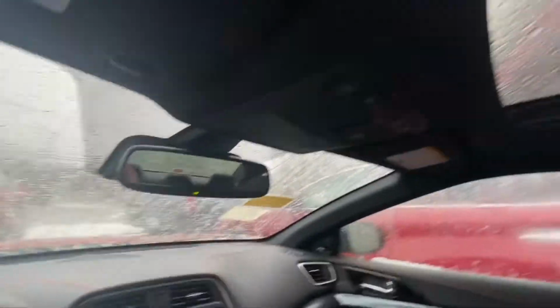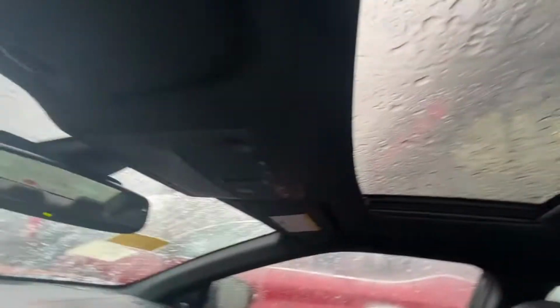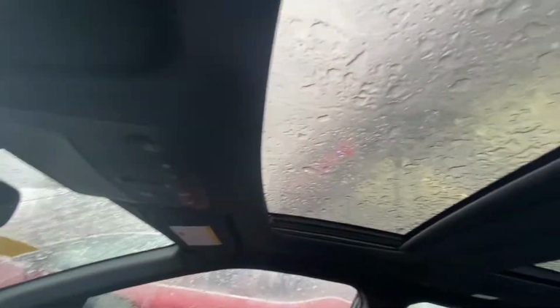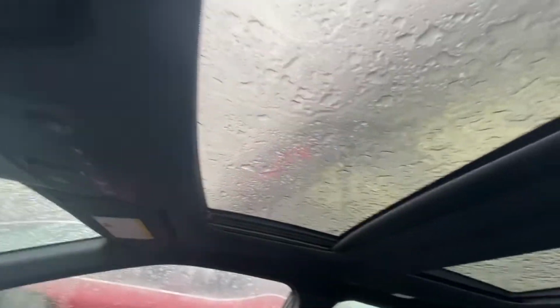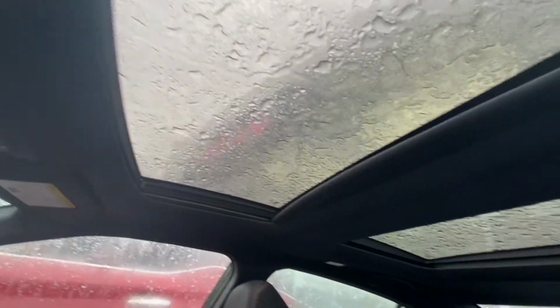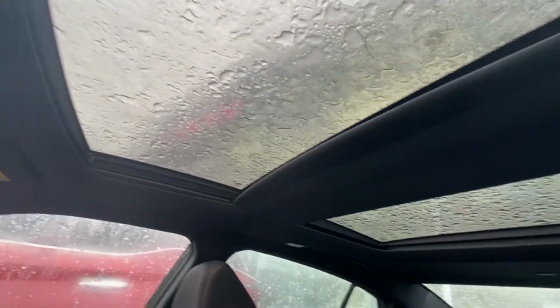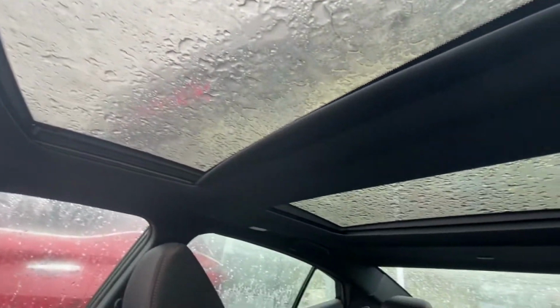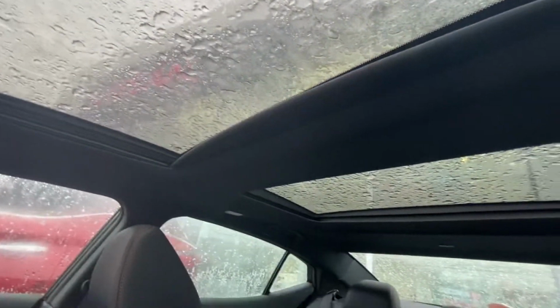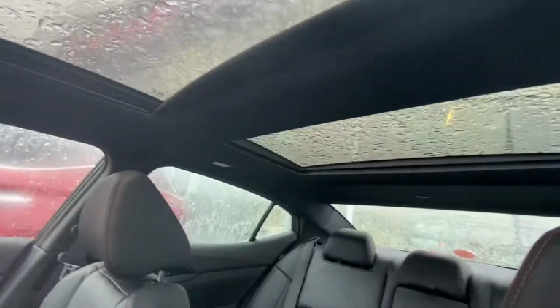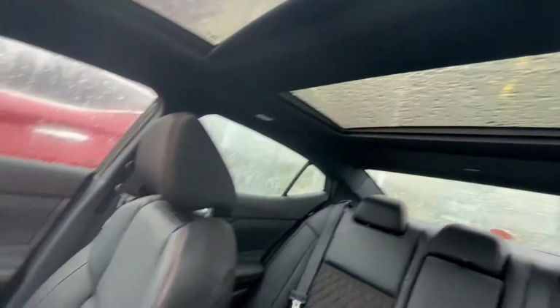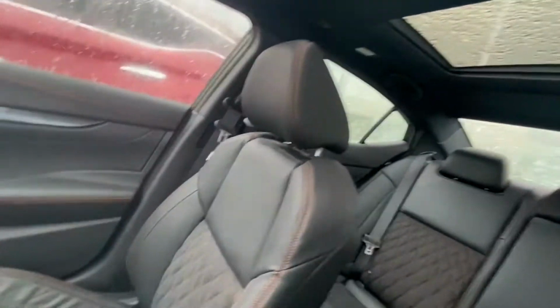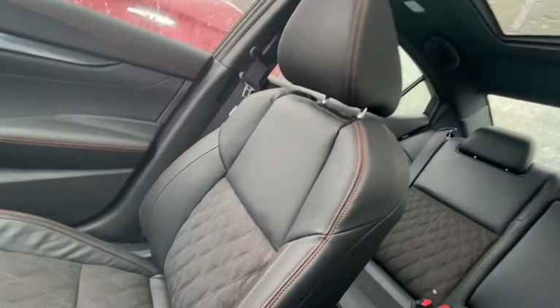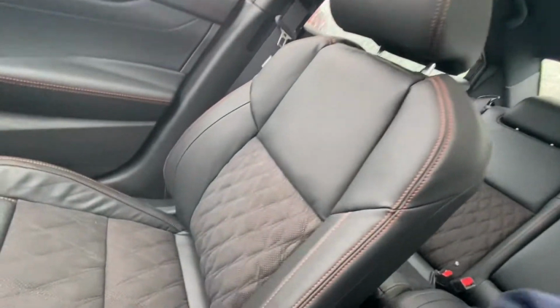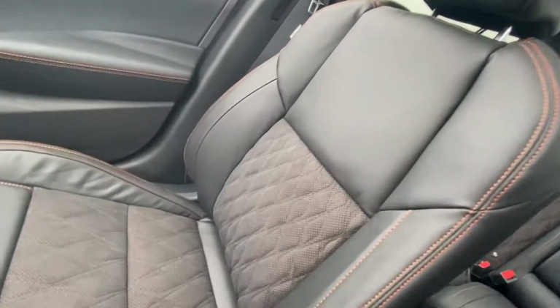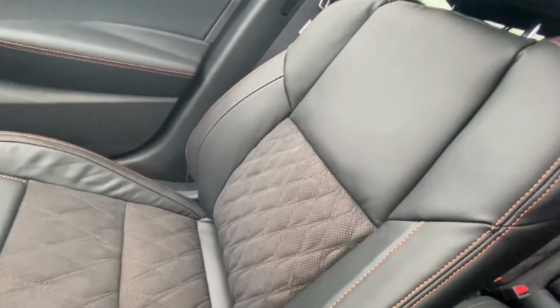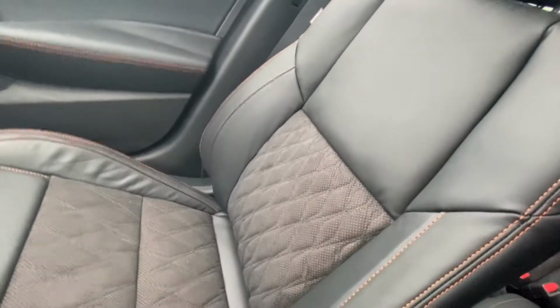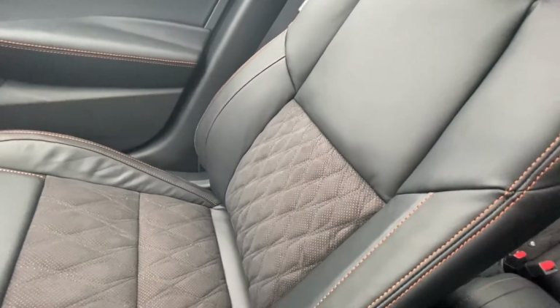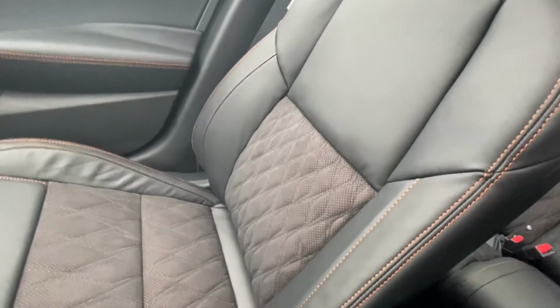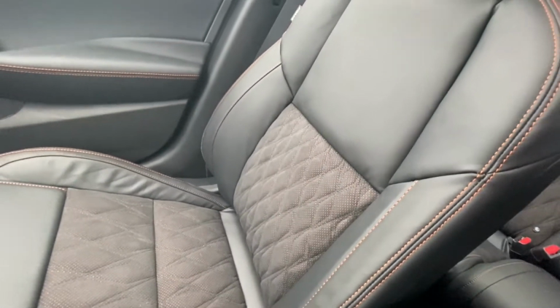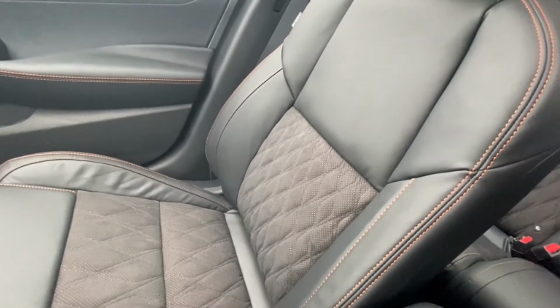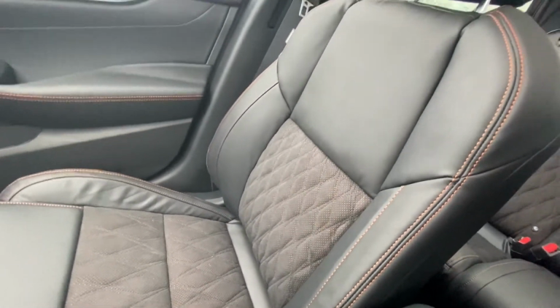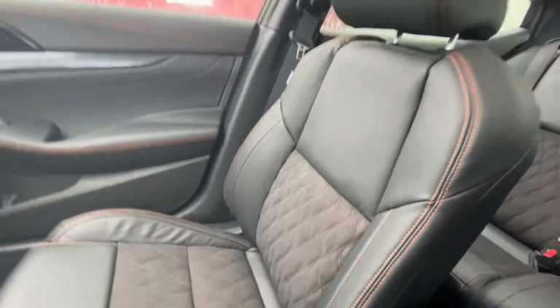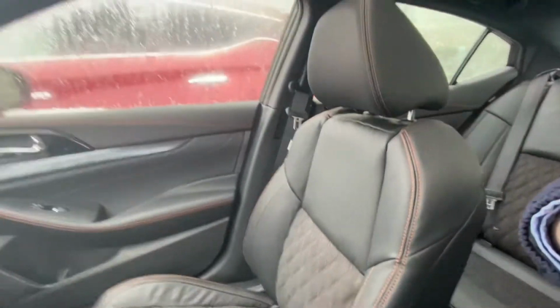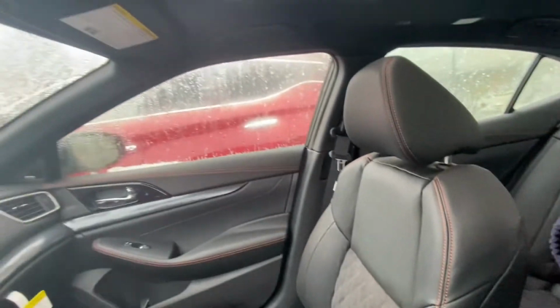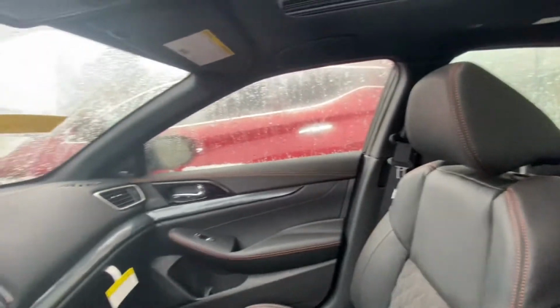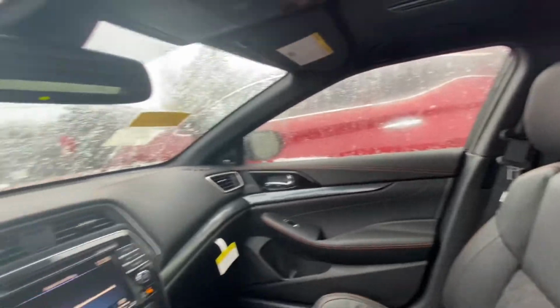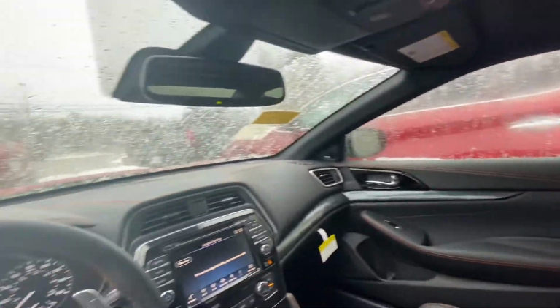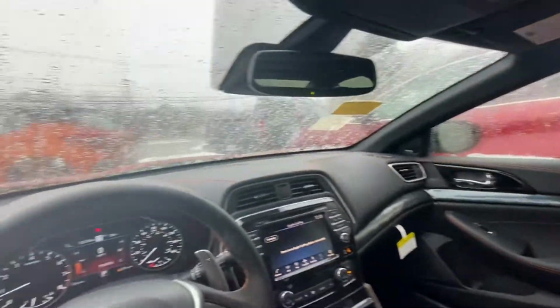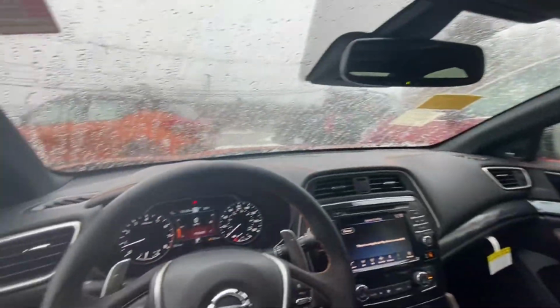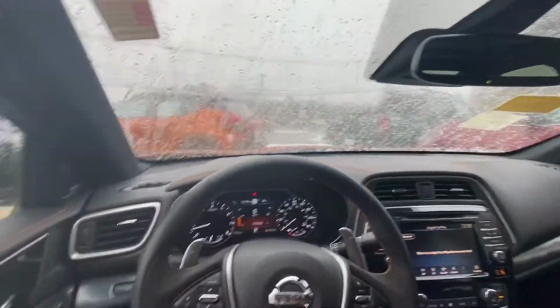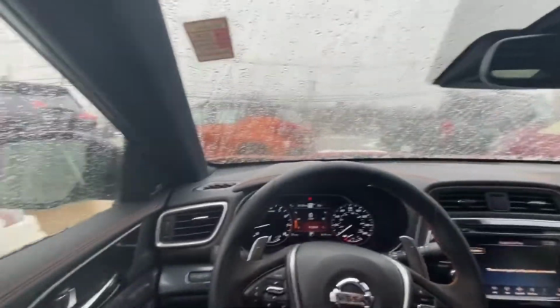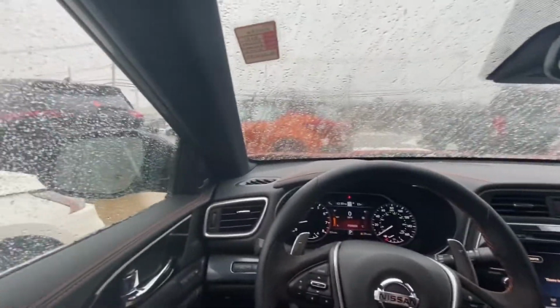Up top, you're going to have a dual panel panoramic sunroof. And coming over to the seats, you've just got this beautiful diamond inlet Alcantara stitching. If you're interested, don't hesitate — come in today and take a look. It's the new Maxima SR.